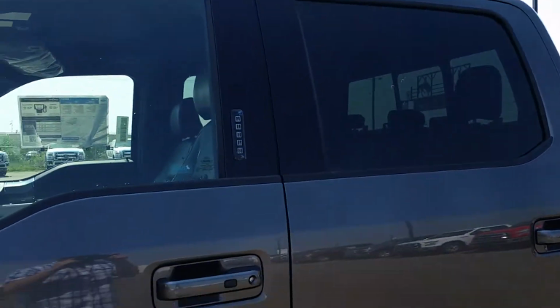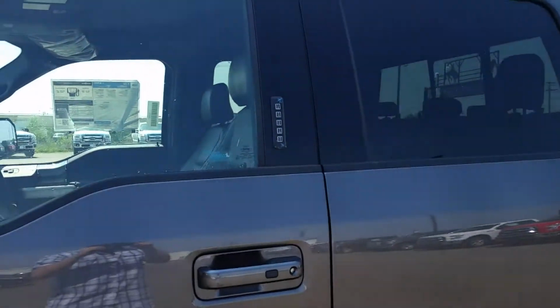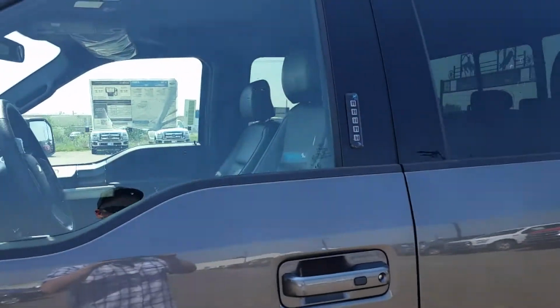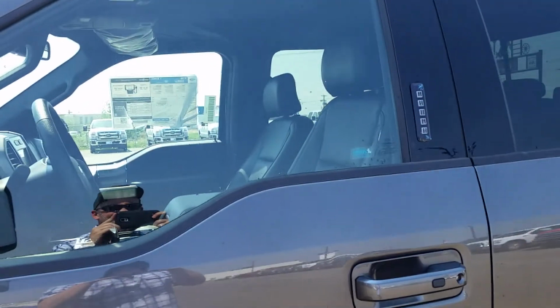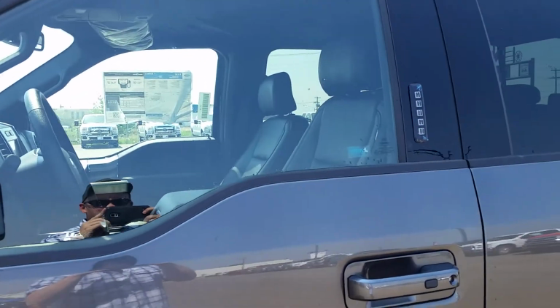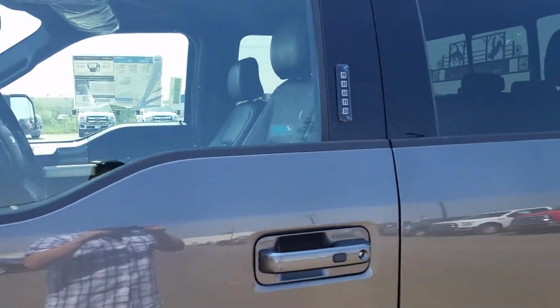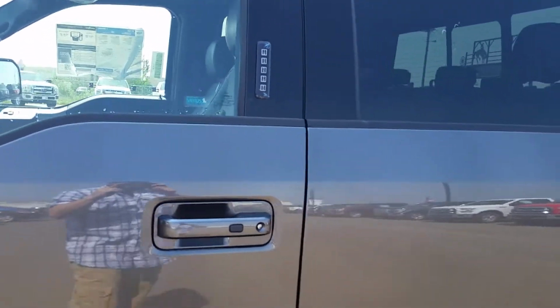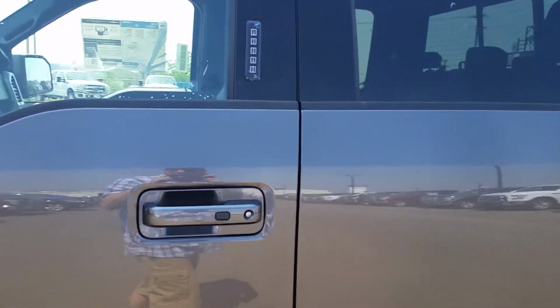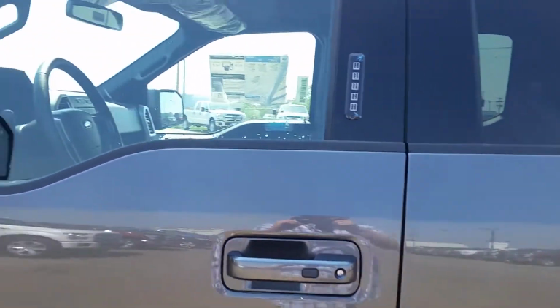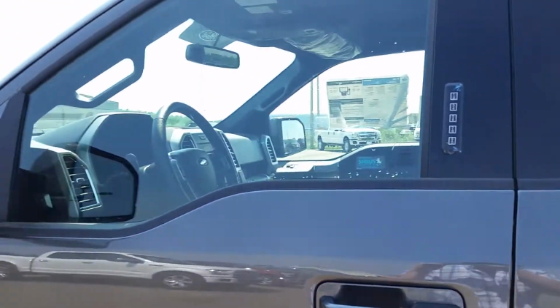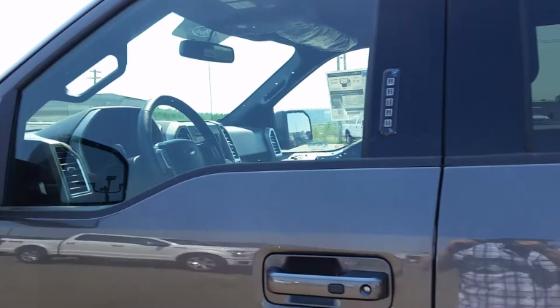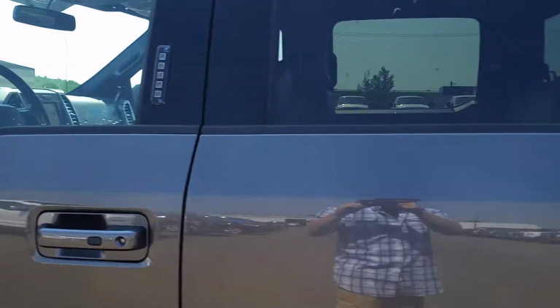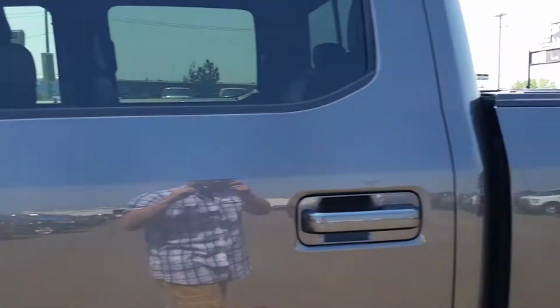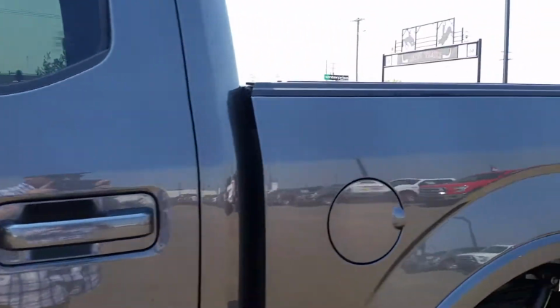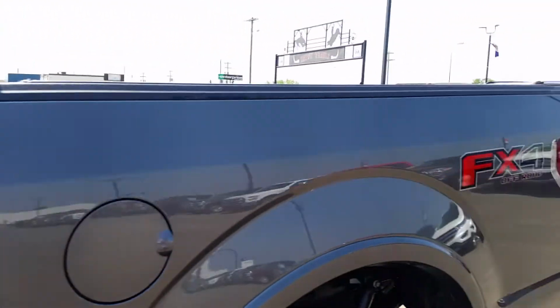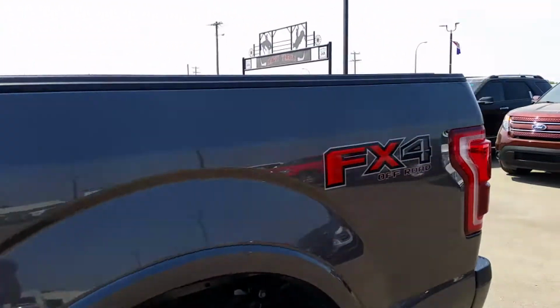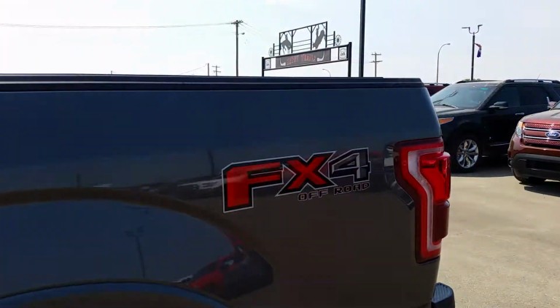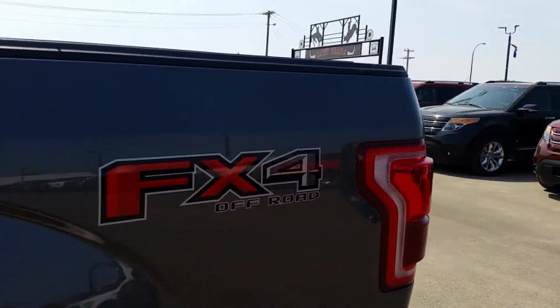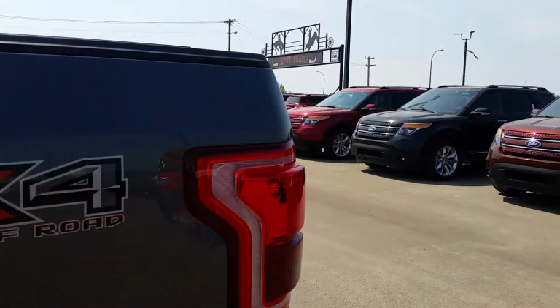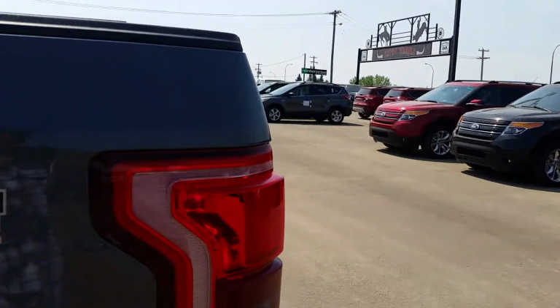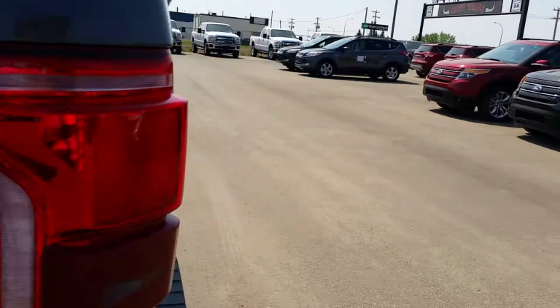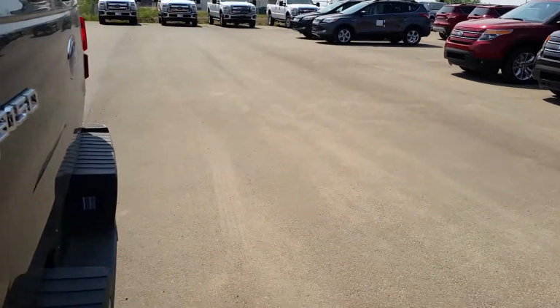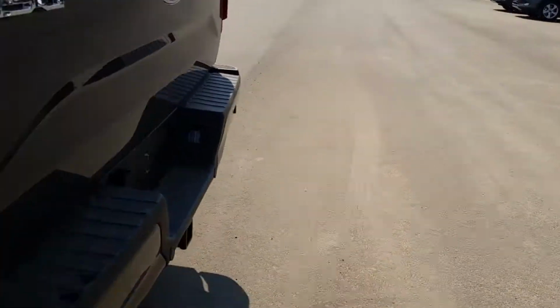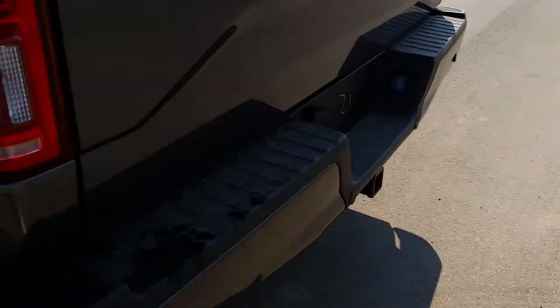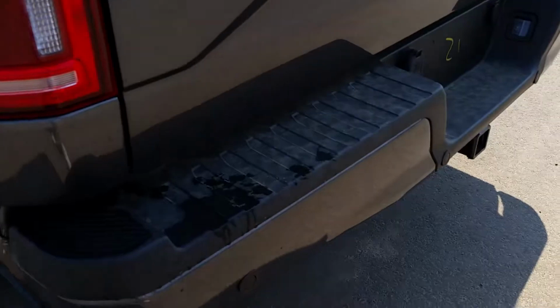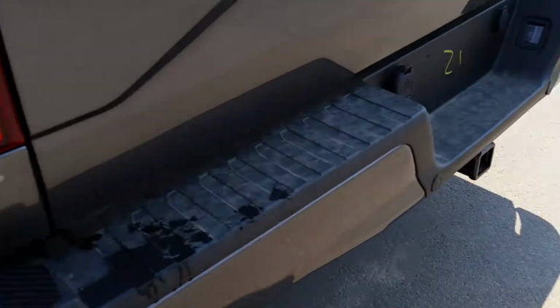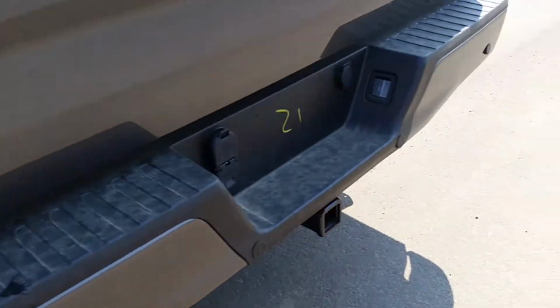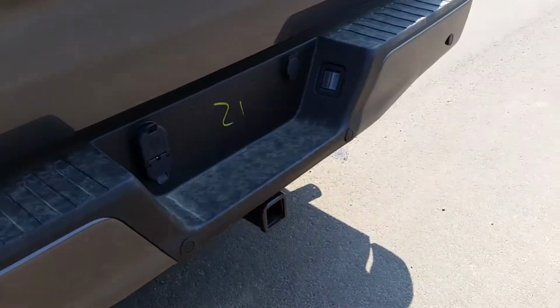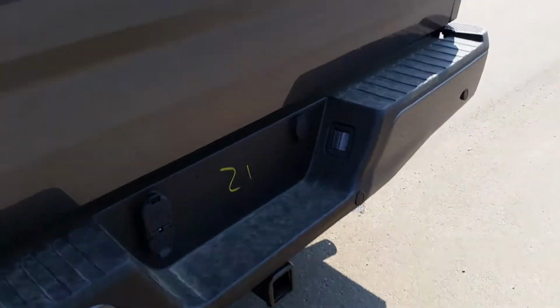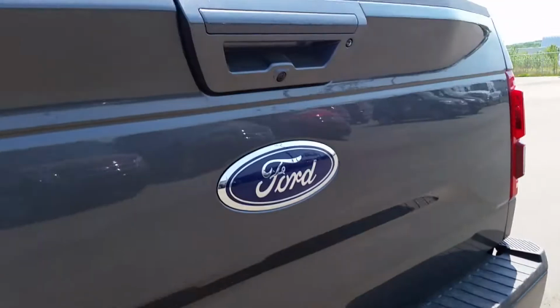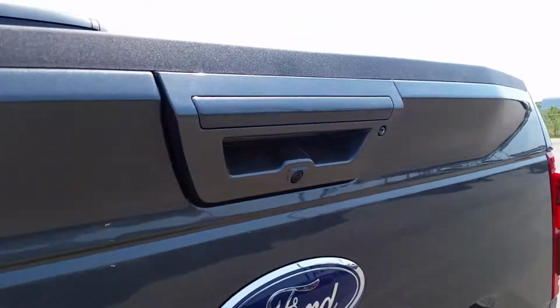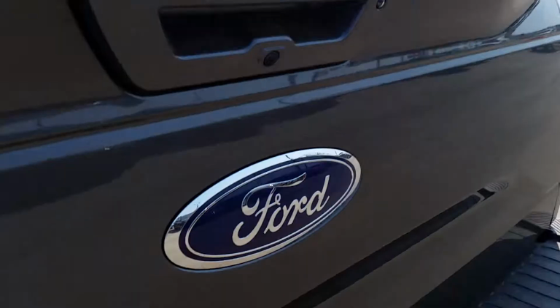Keyless entry. This model has the nice leather interior on the inside. You've got the MyFord touchscreen as well with voice-activated sync and navigation. Sirius radio too. You've got your reverse sensors, trailer tow package and reverse cam on the back.